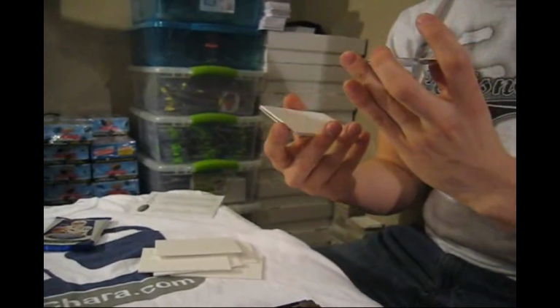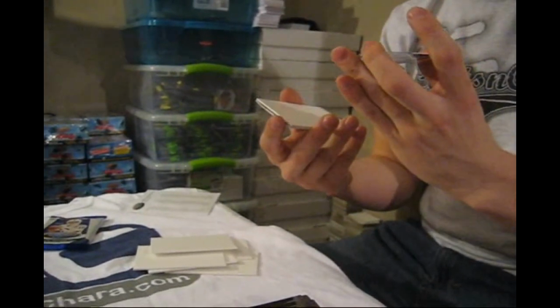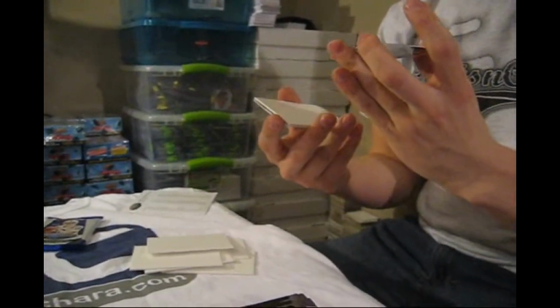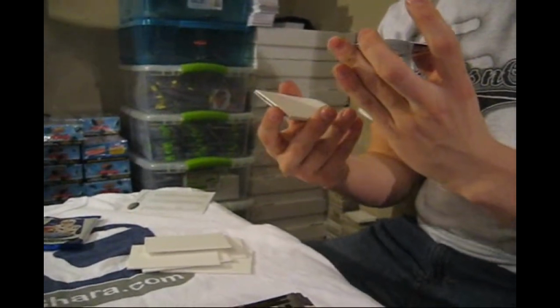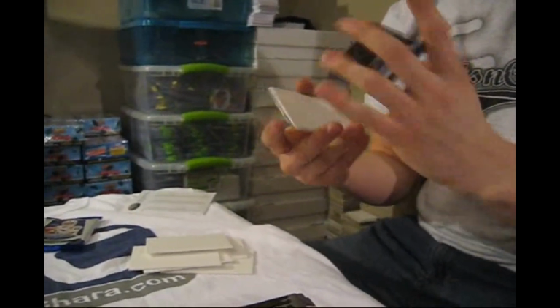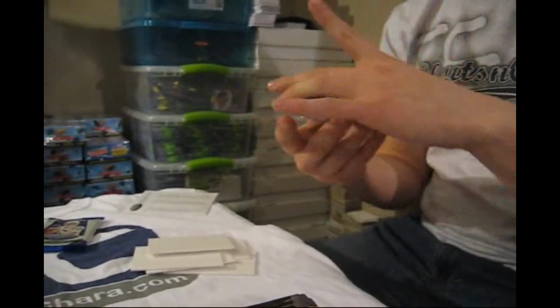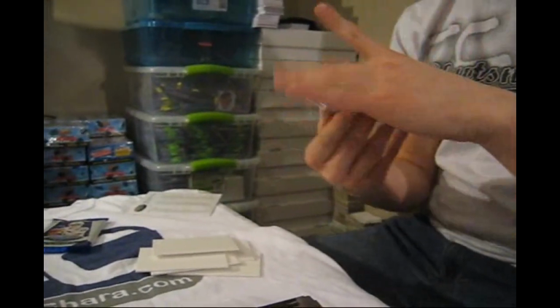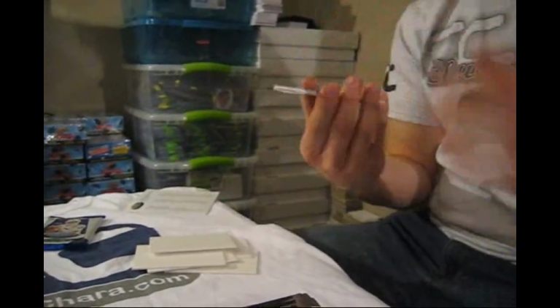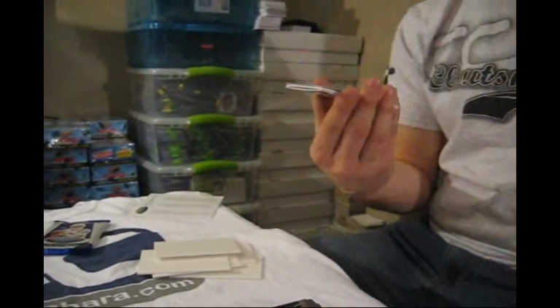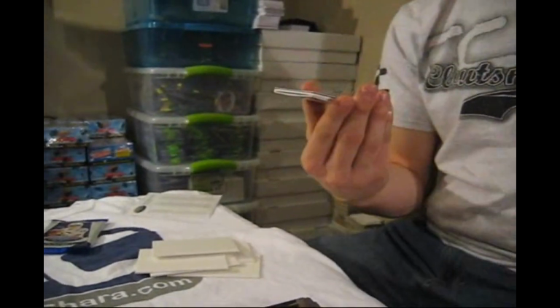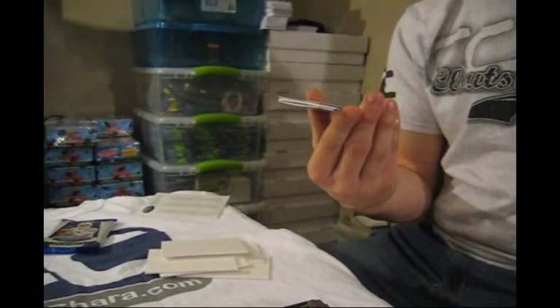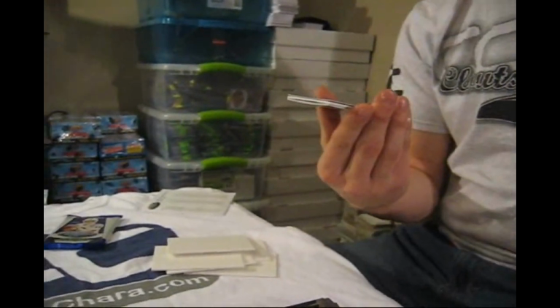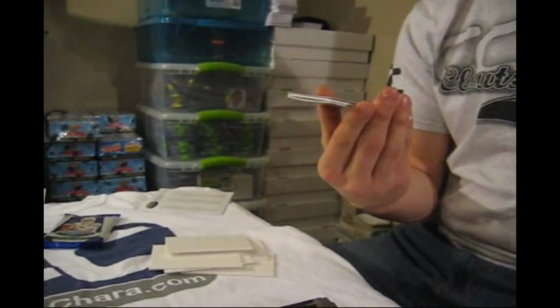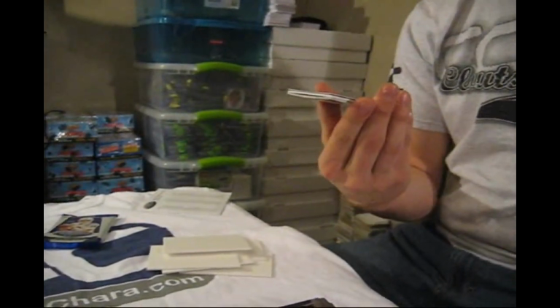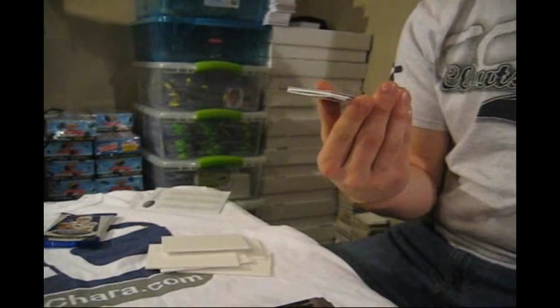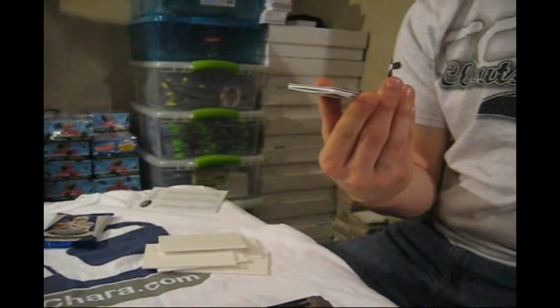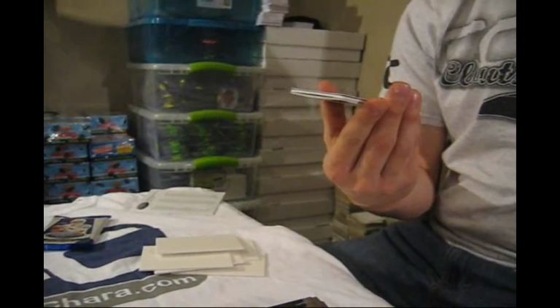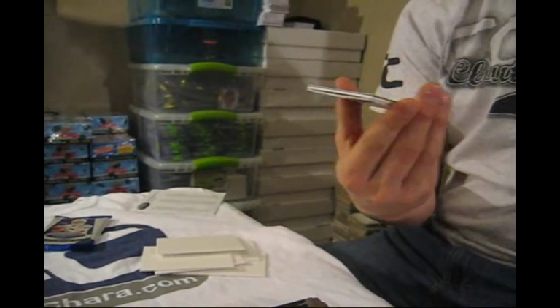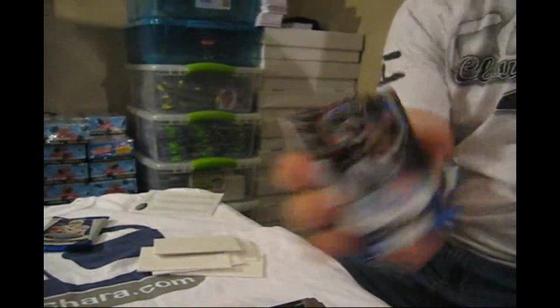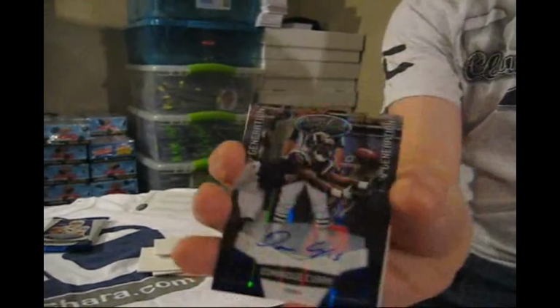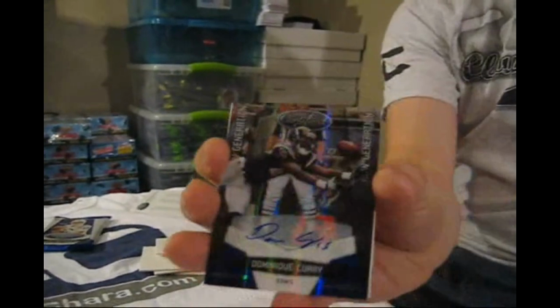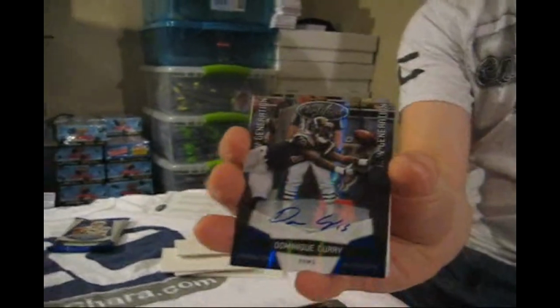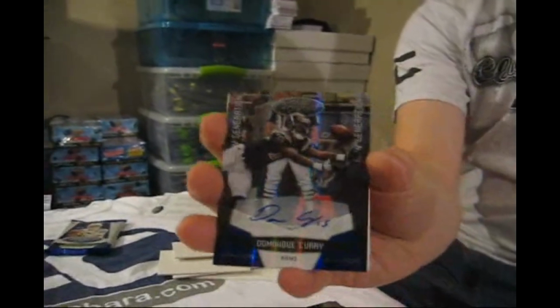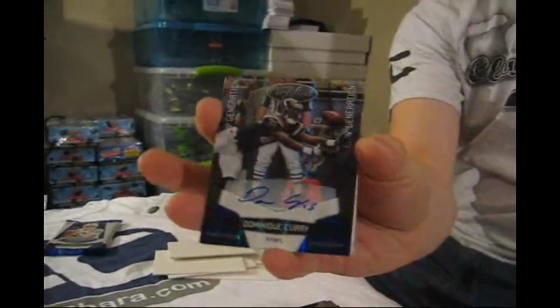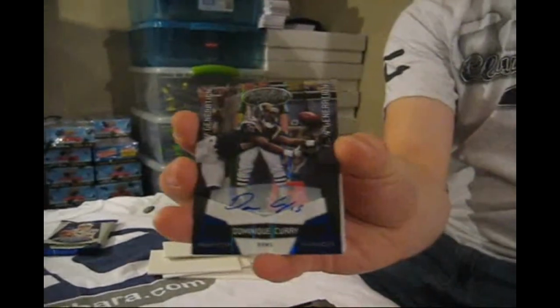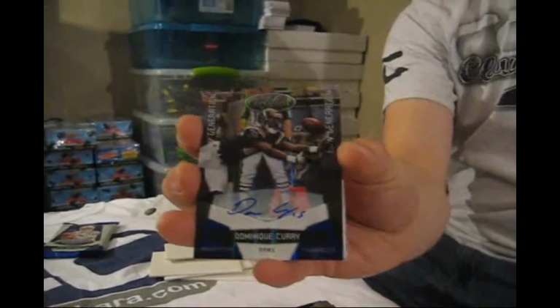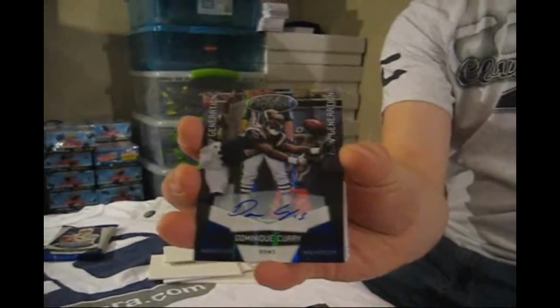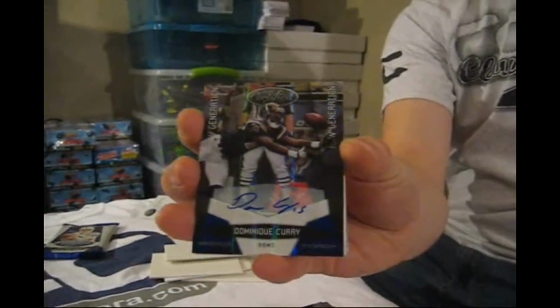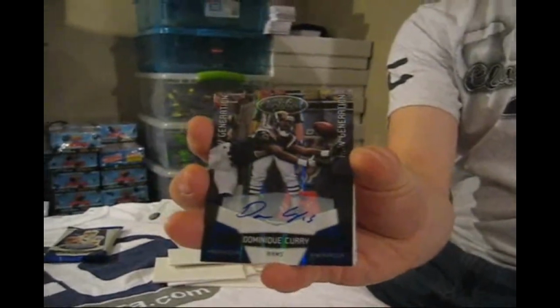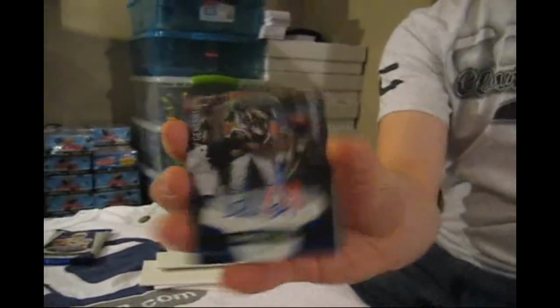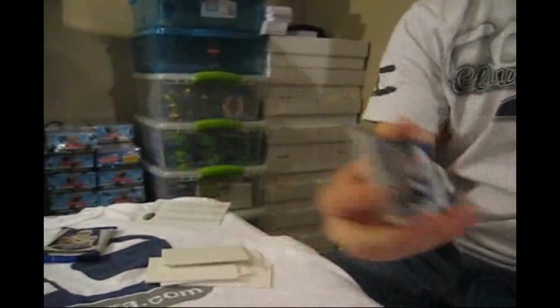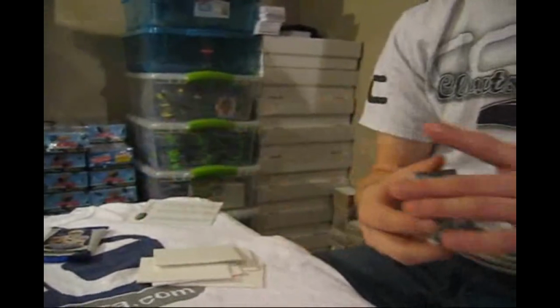40 of 50 — Mirror Blue rookie autograph of Dominique Curry. 40 of 50, Mirror Blue rookie autograph. That's pretty sweet.